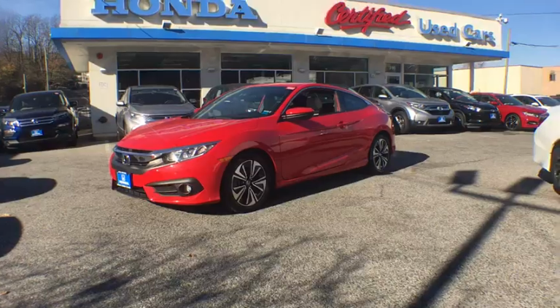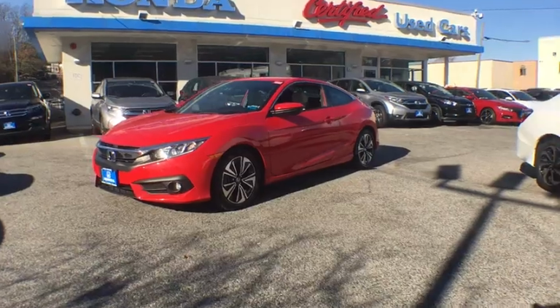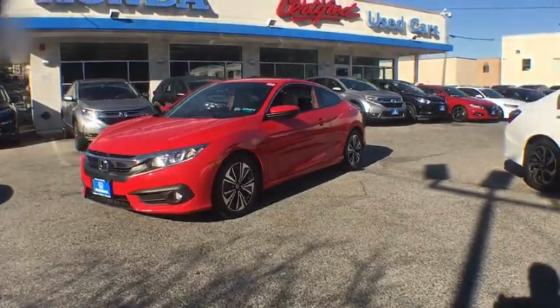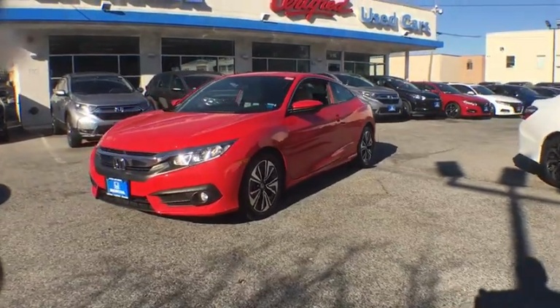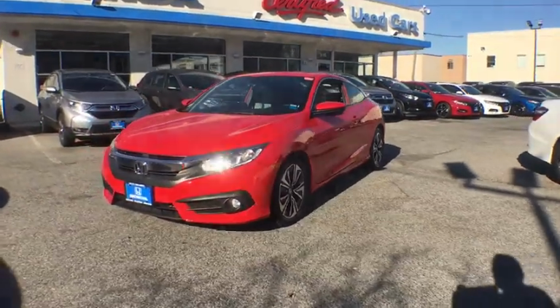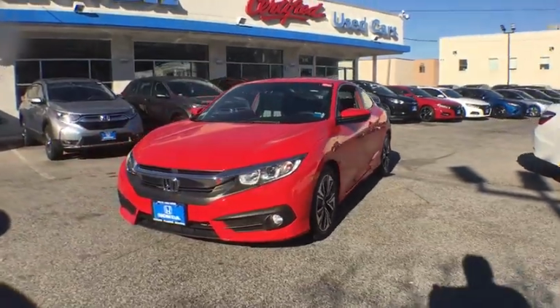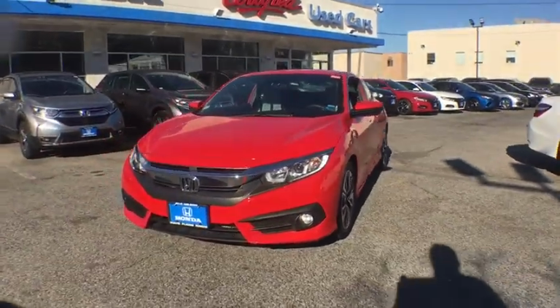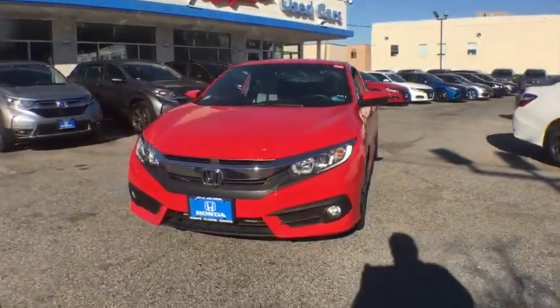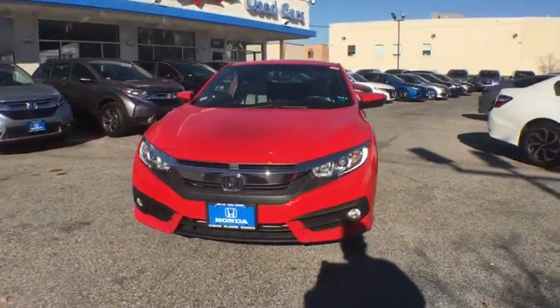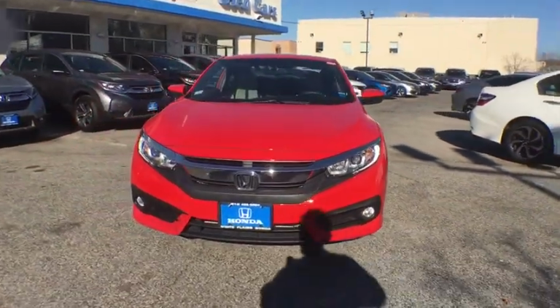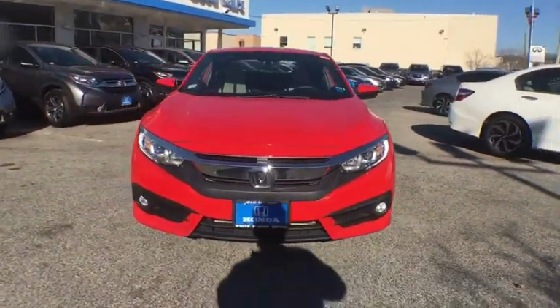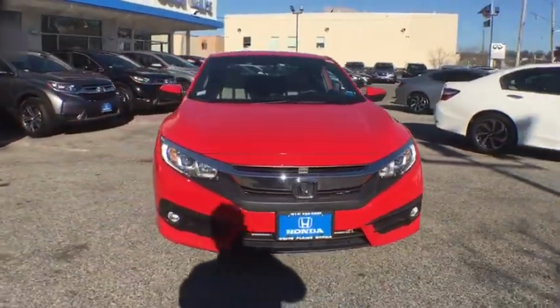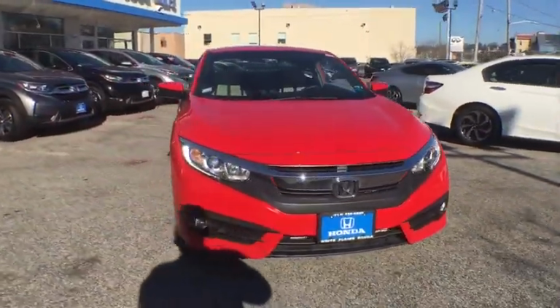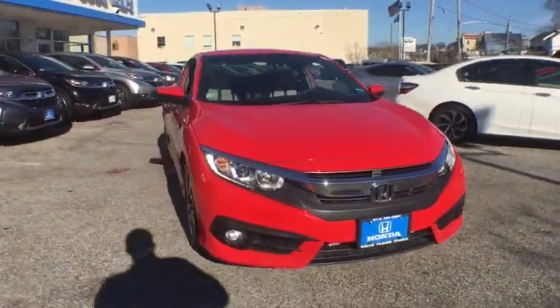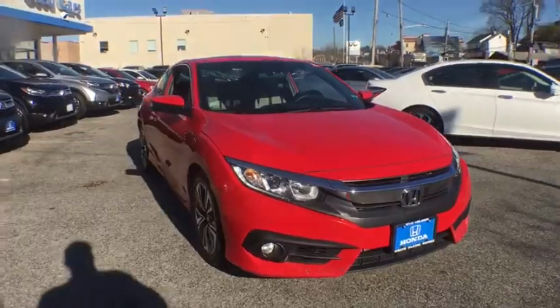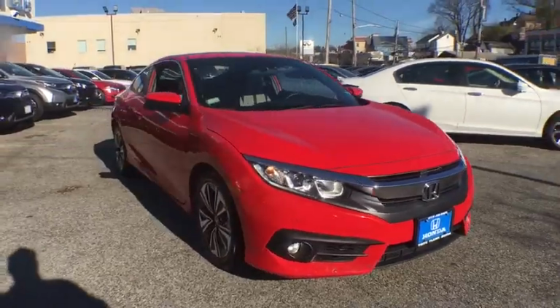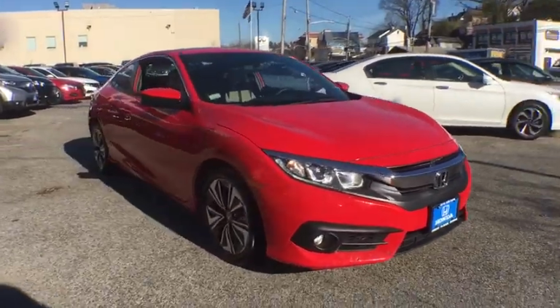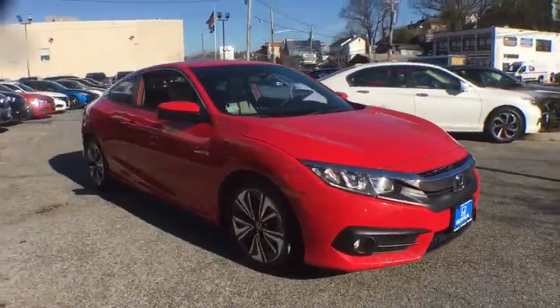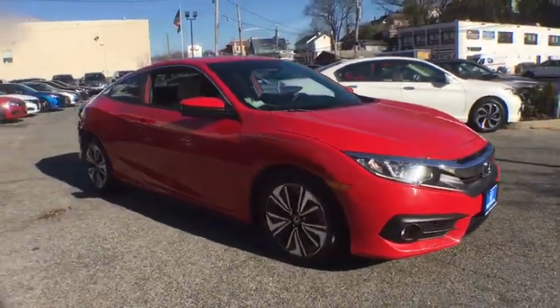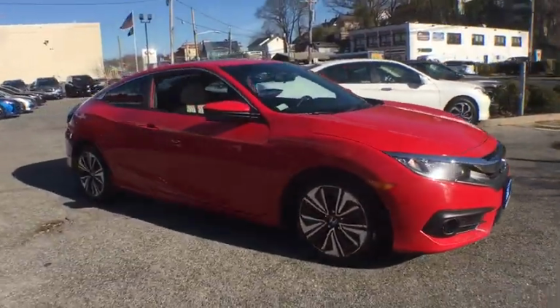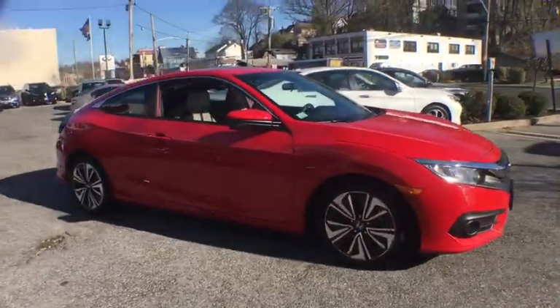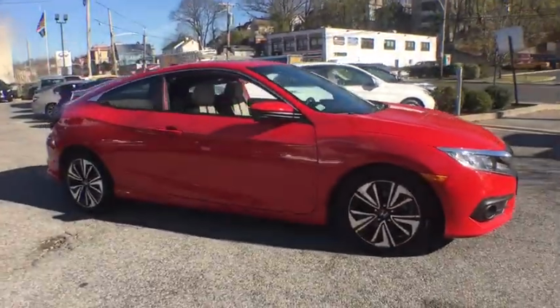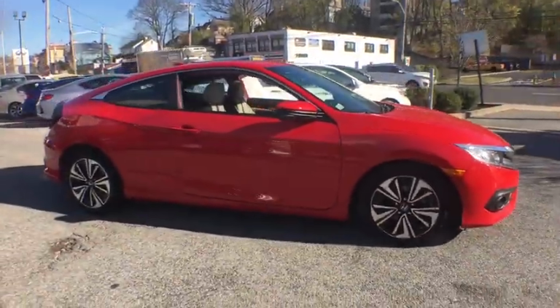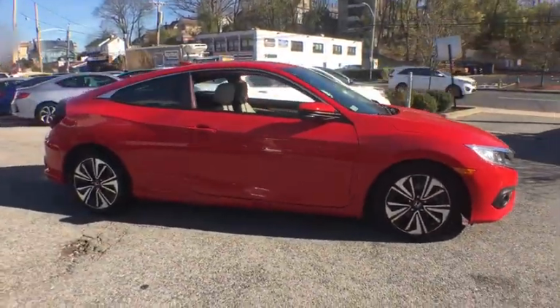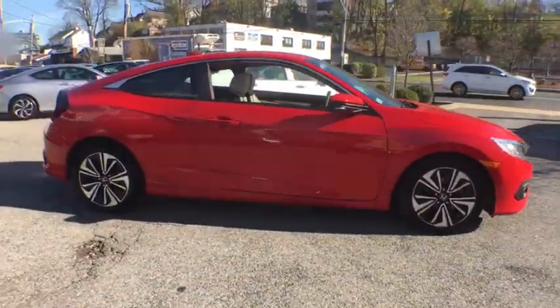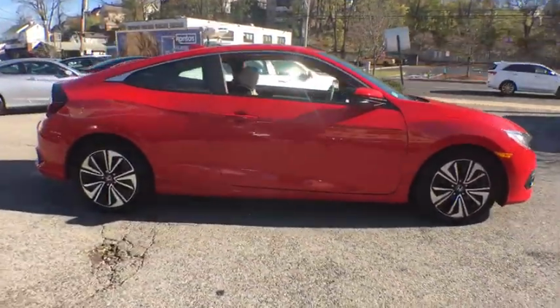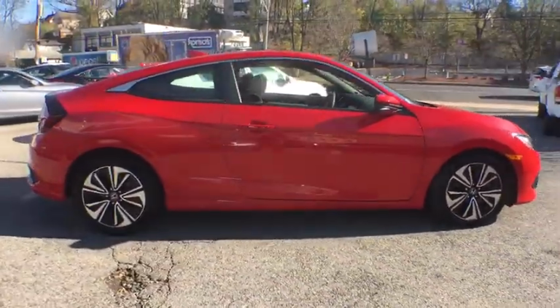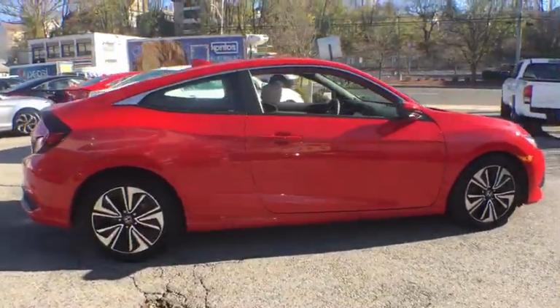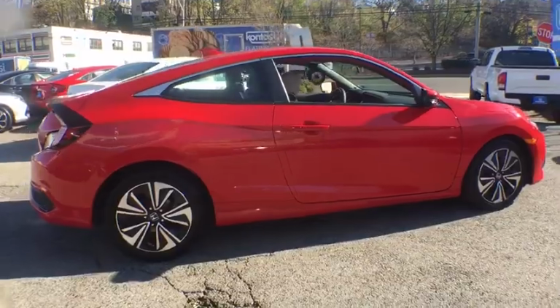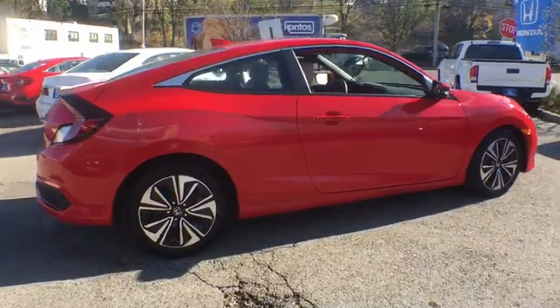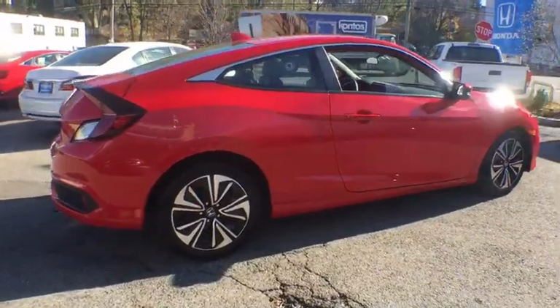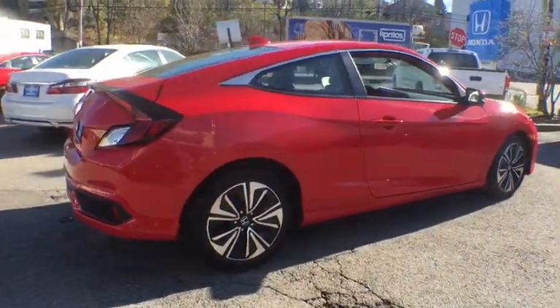Looking for the right vehicle? Check out the 2017 Honda Civic. Practical, awesome gas mileage, and incredibly reliable. This vehicle has less than 30,000 miles.